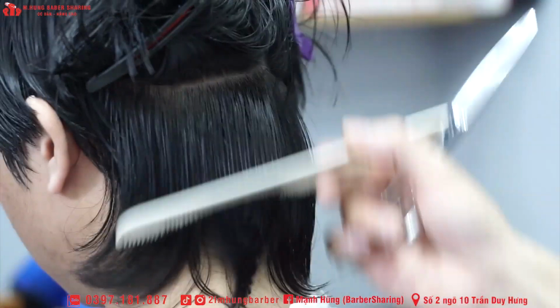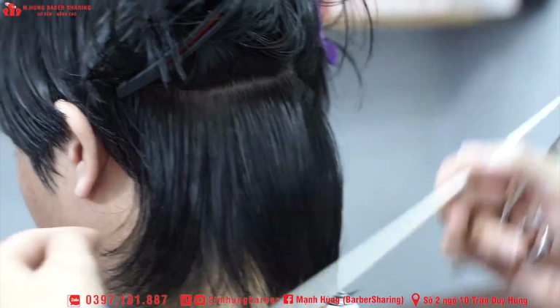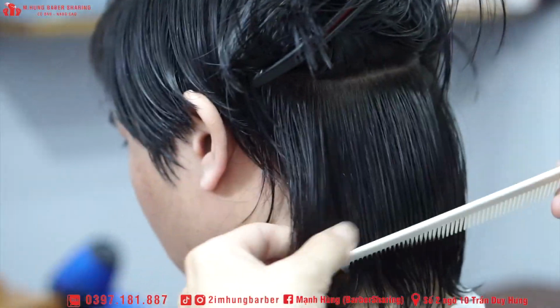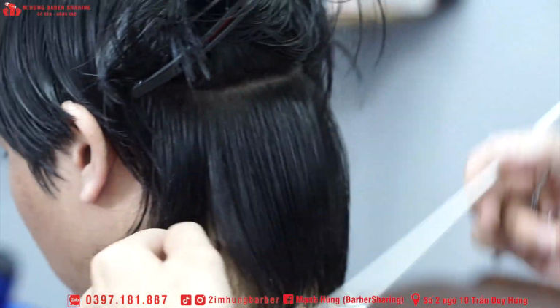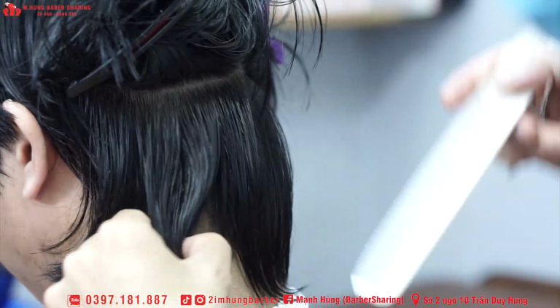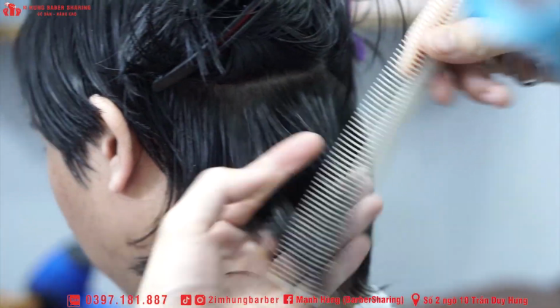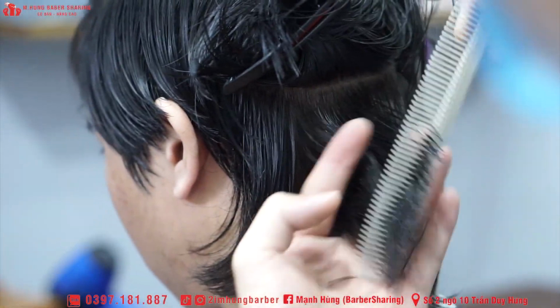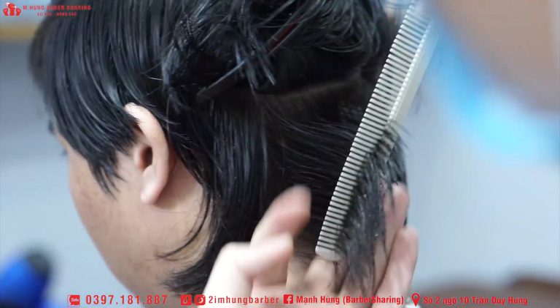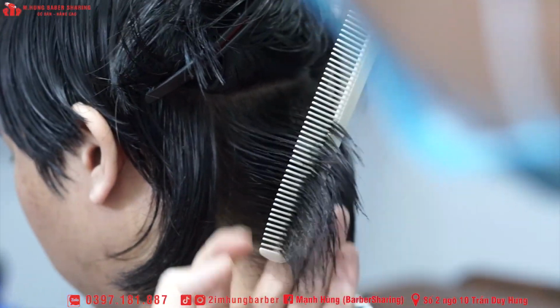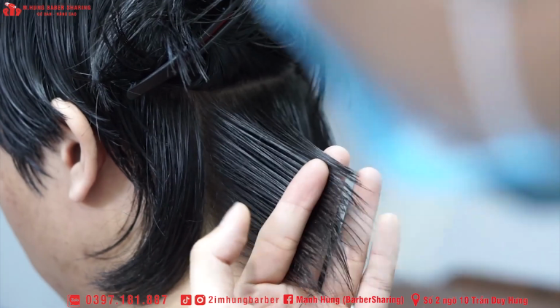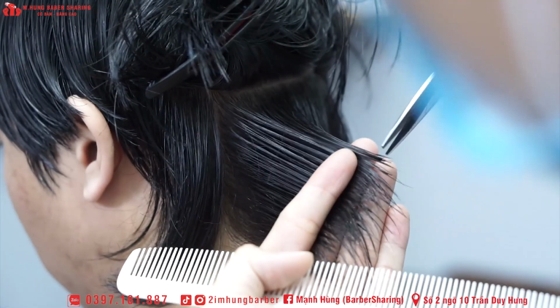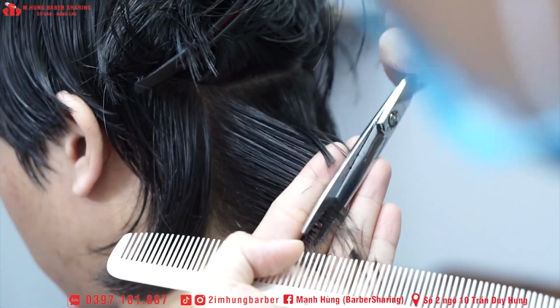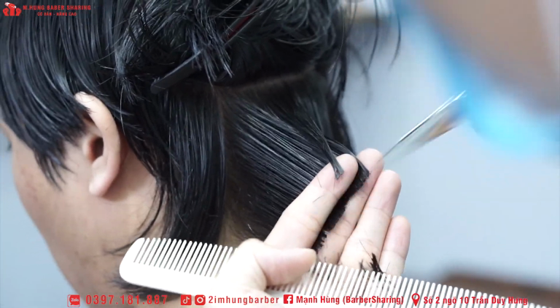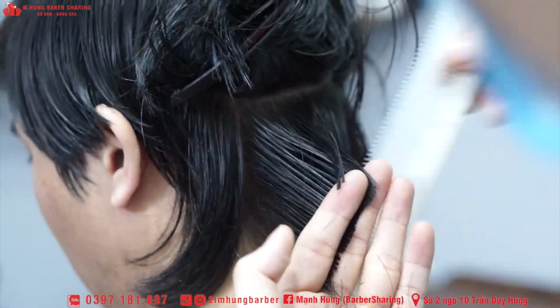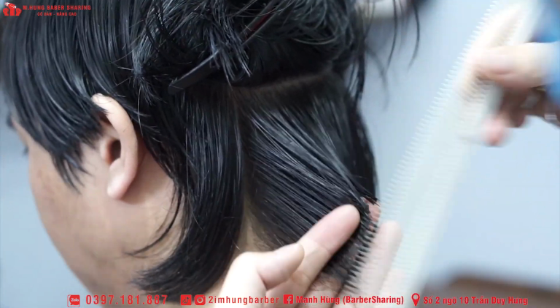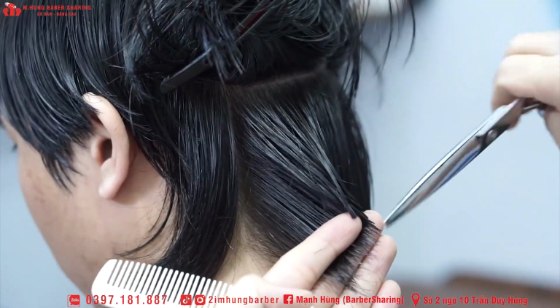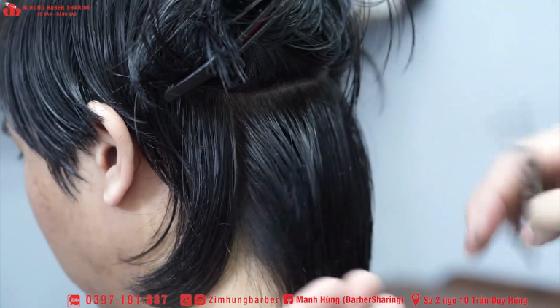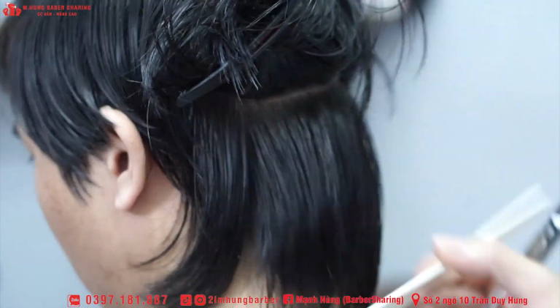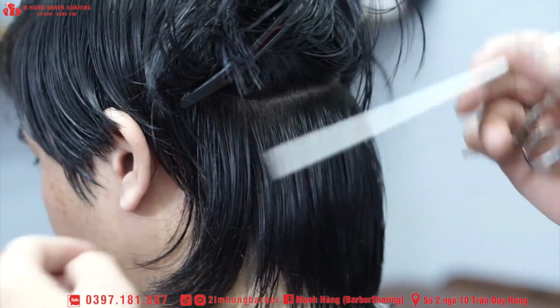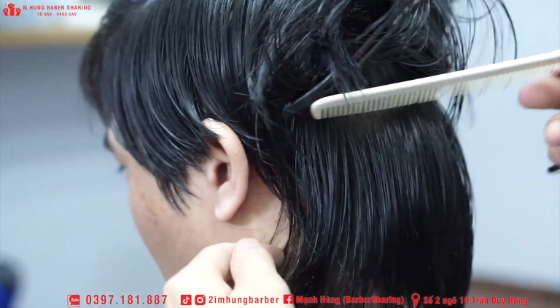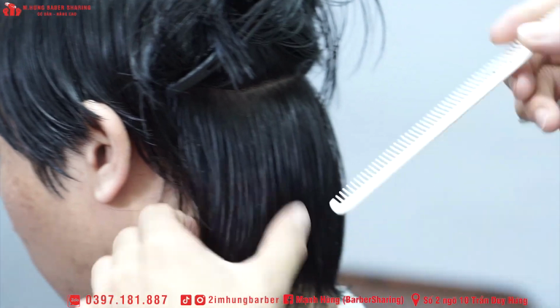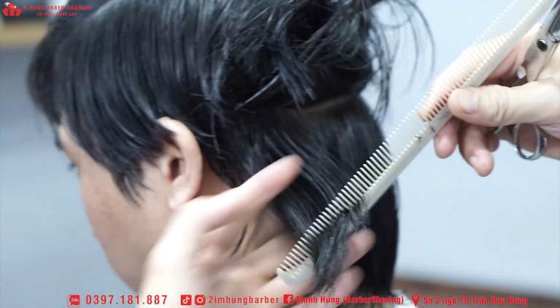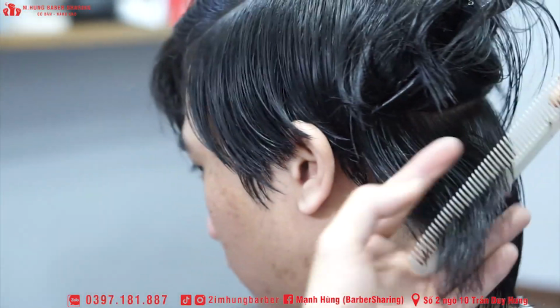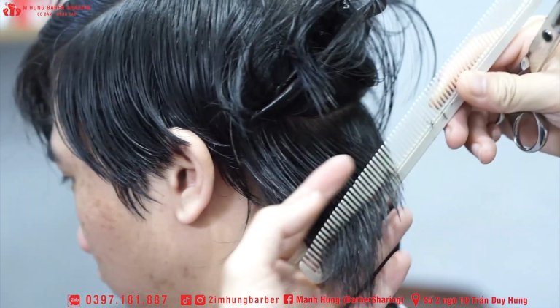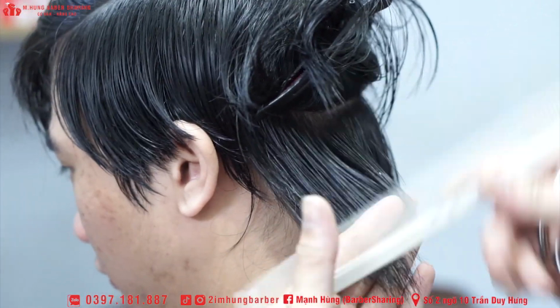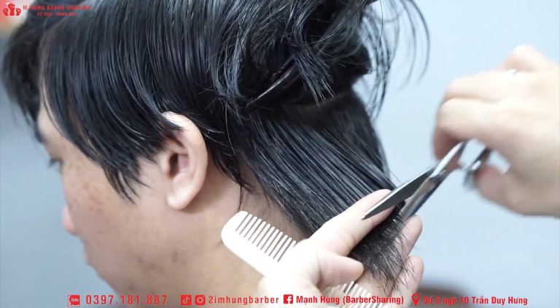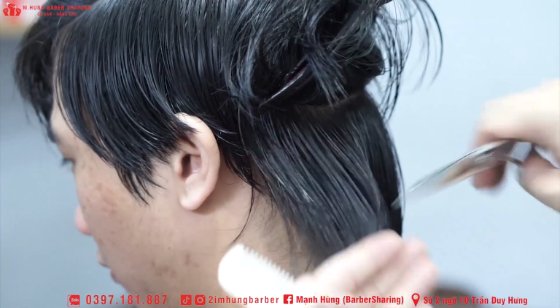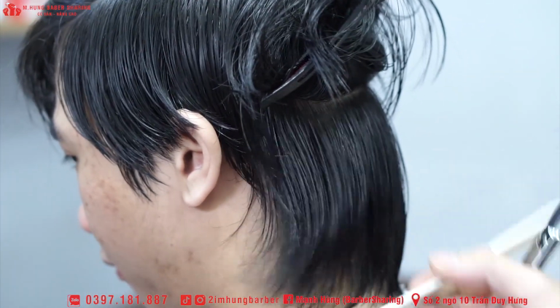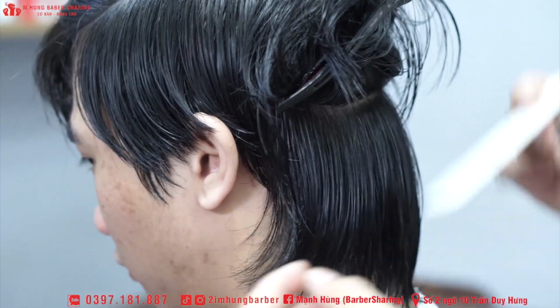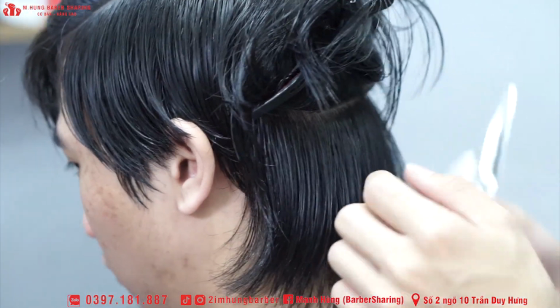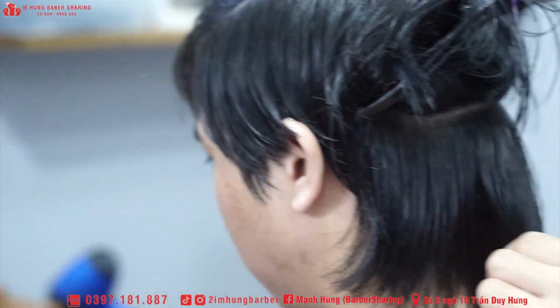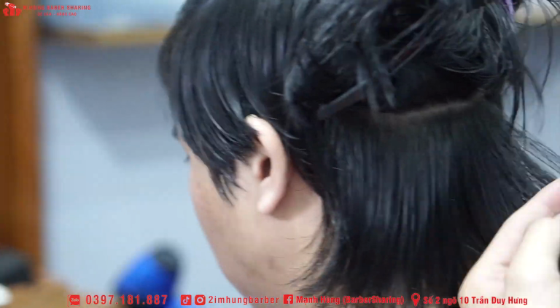Ở cái bước này, nếu mà anh em nào chưa quen những cái thao tác hoặc là những cái góc nâng này thì anh em có thể cắt từ từ thôi, cắt chậm thôi, để ý cái thao tác. Nếu mà mình chưa quen, mình cứ cắt chậm thôi.